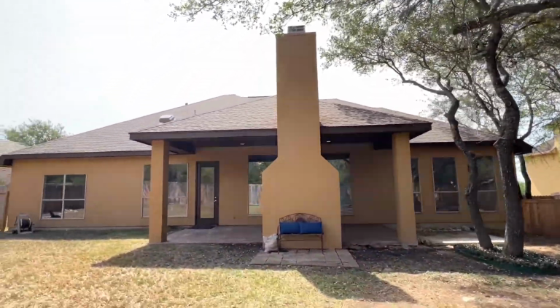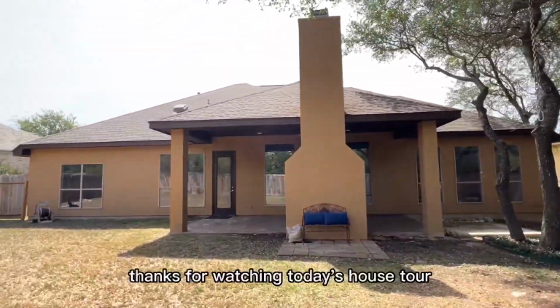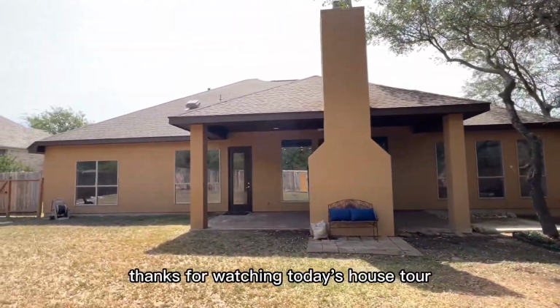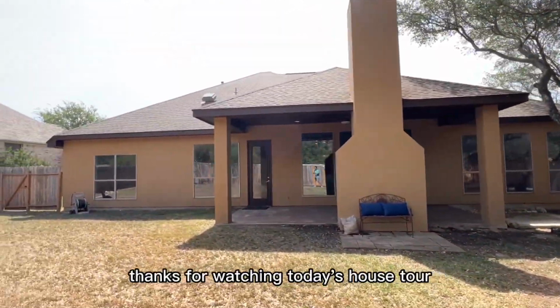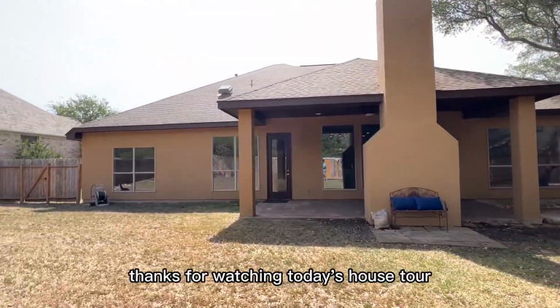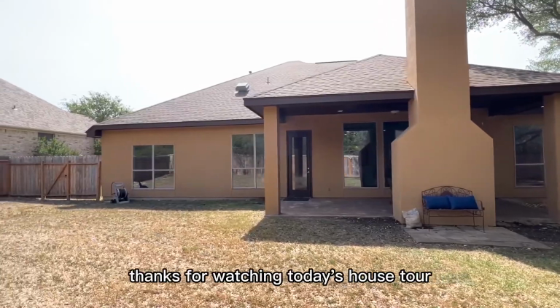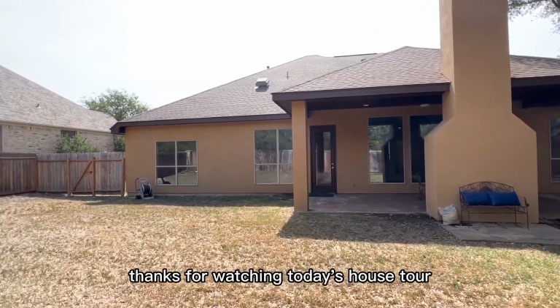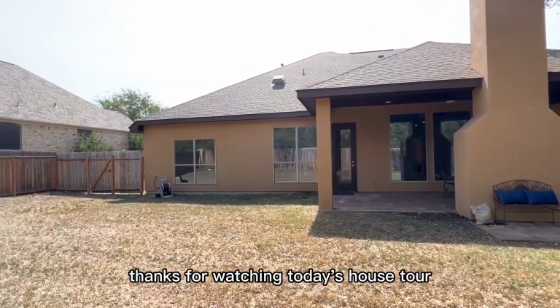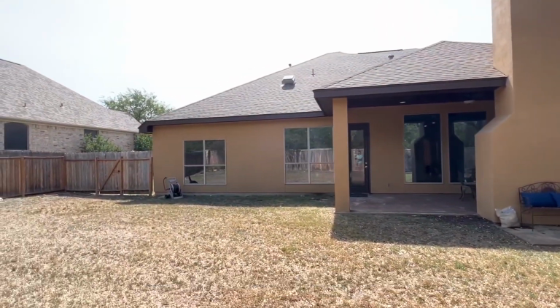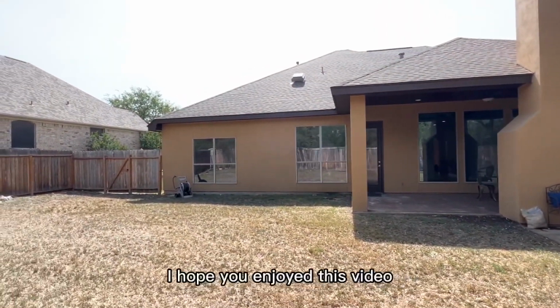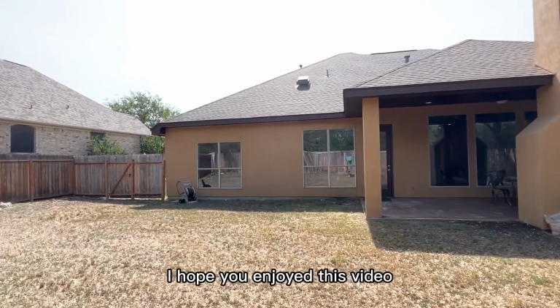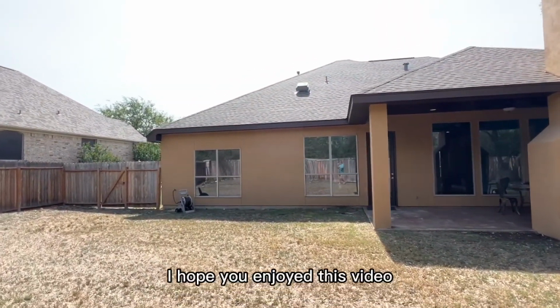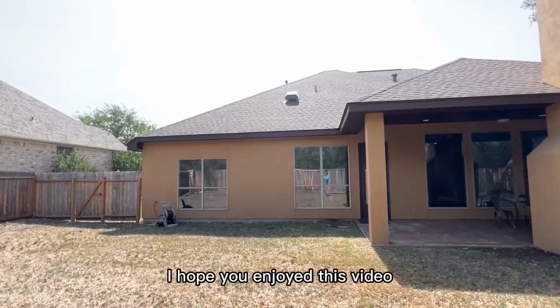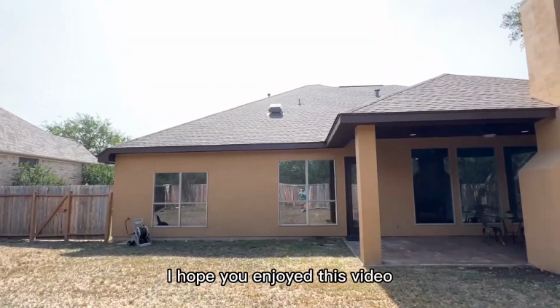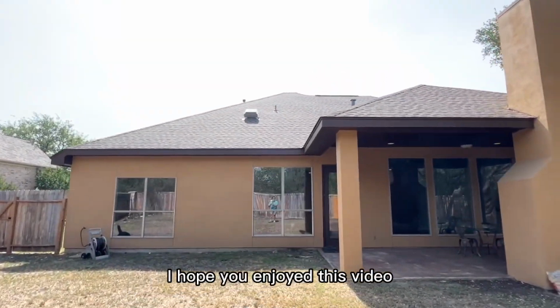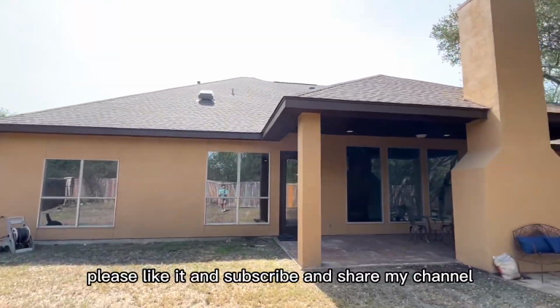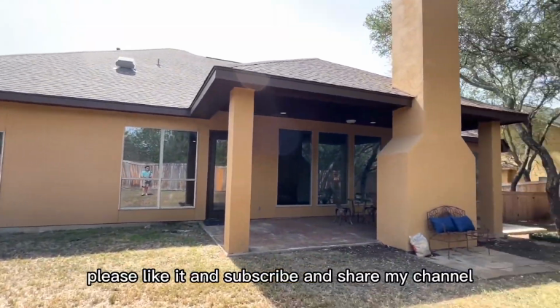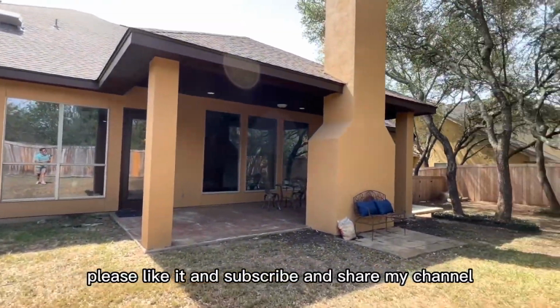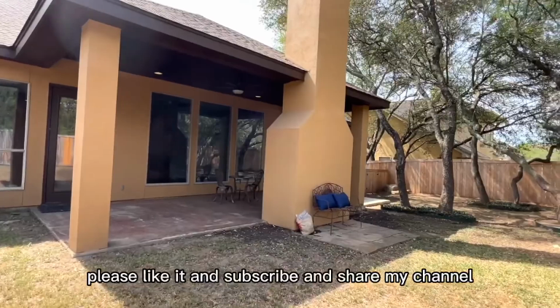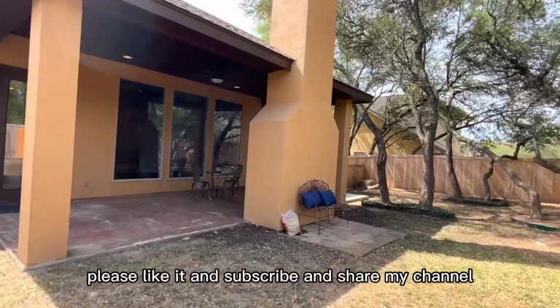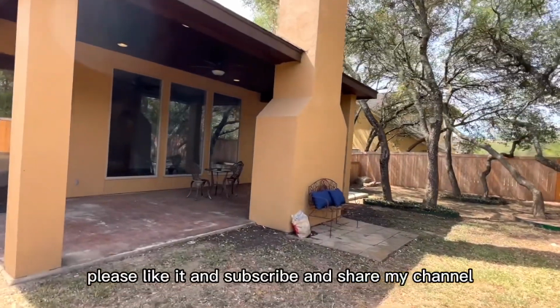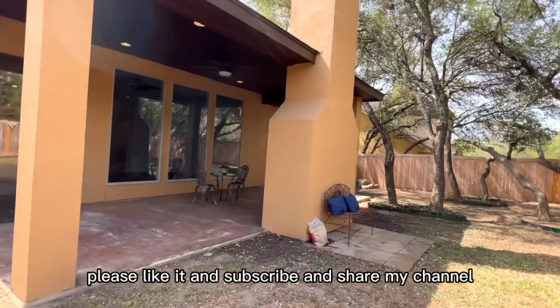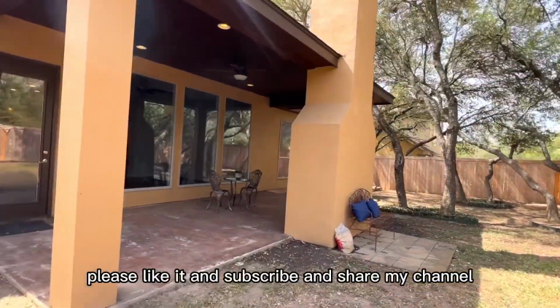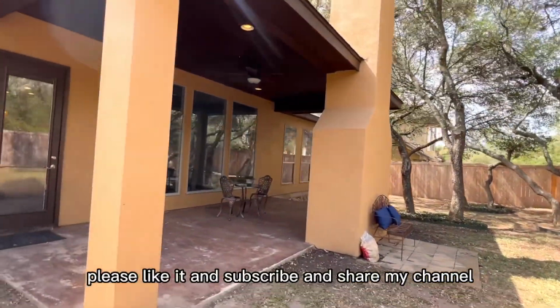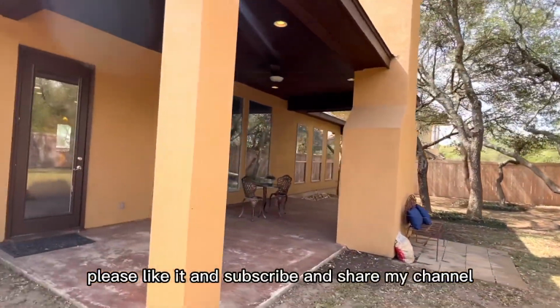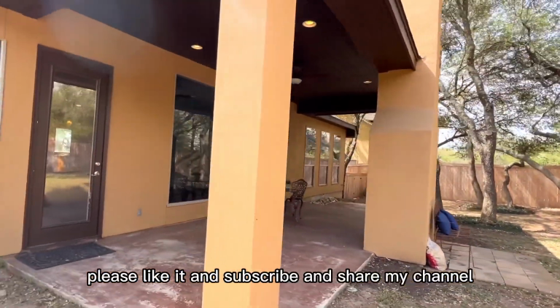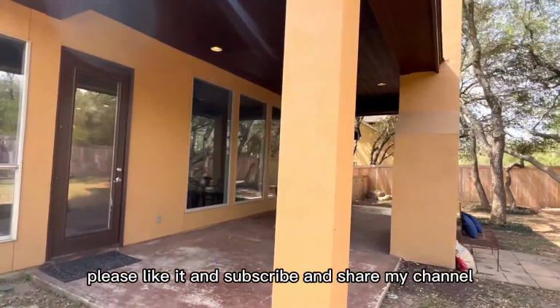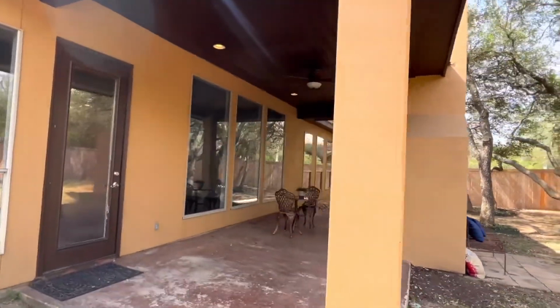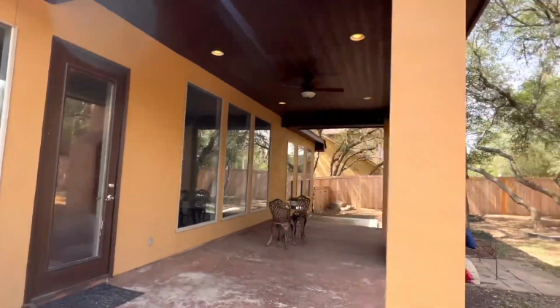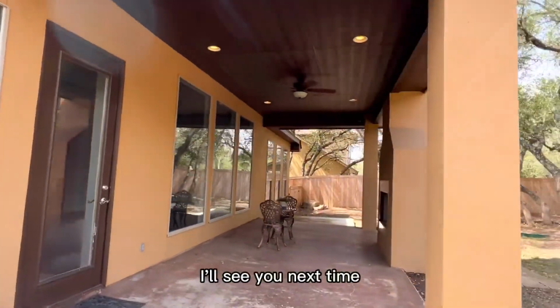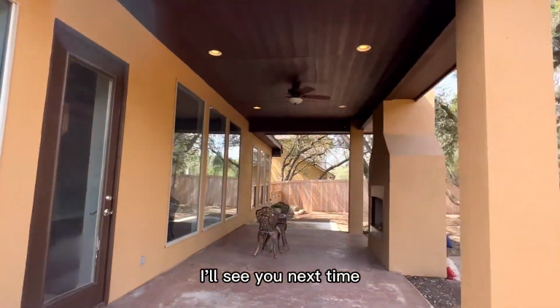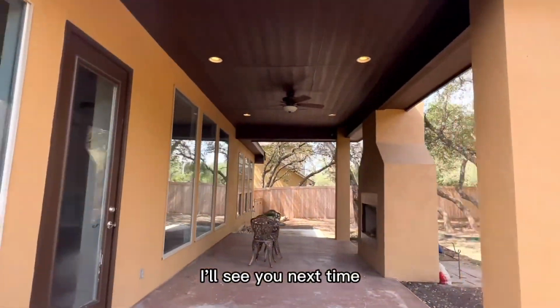Thanks for watching today's house tour. I hope you enjoyed today's video. Please like, subscribe, and share my channel. I'll see you next time.